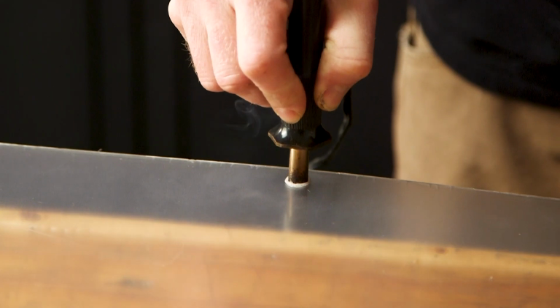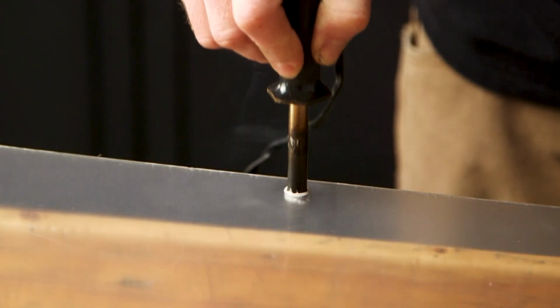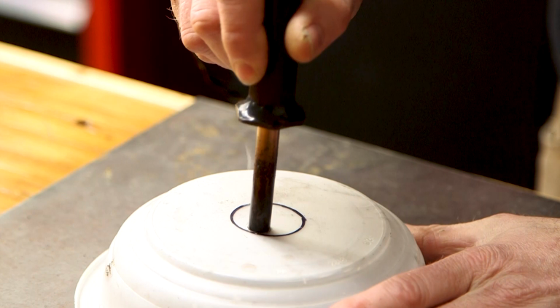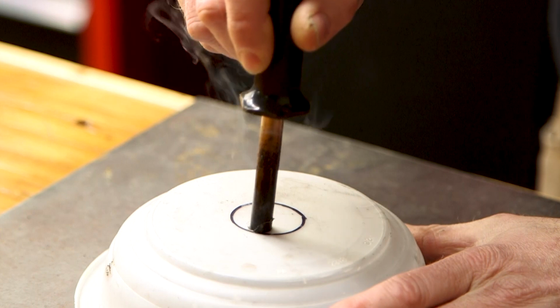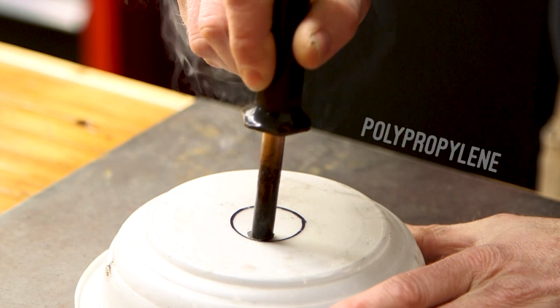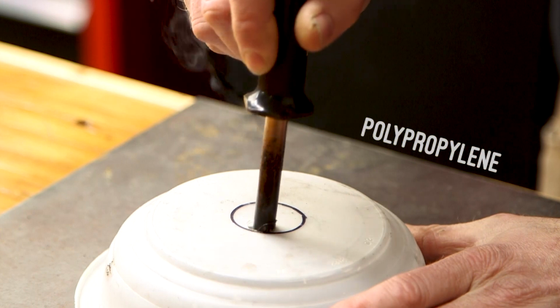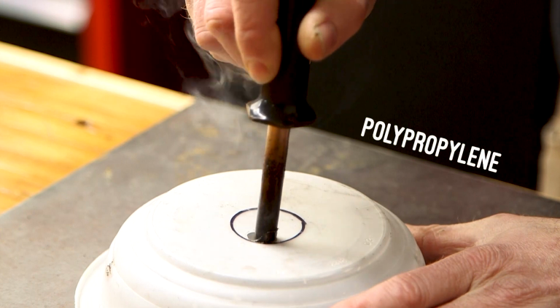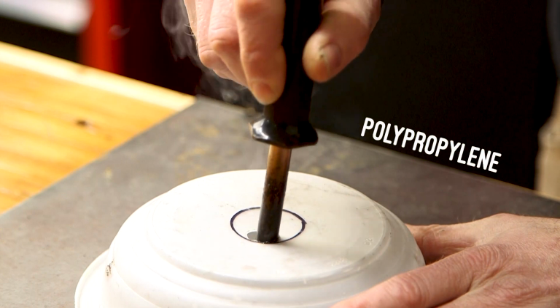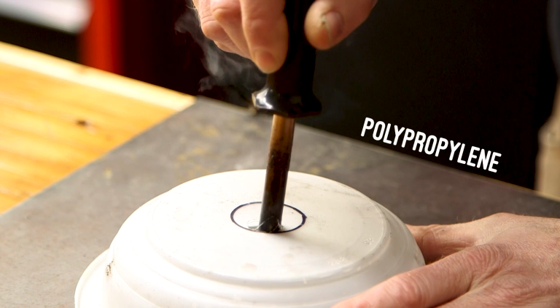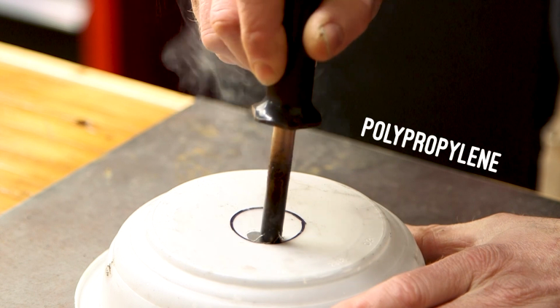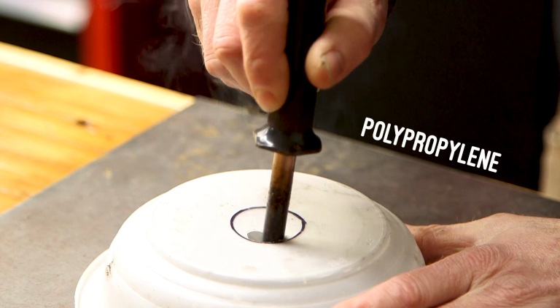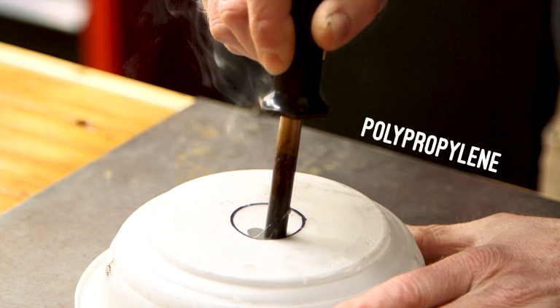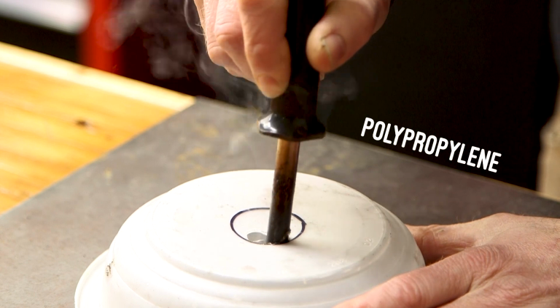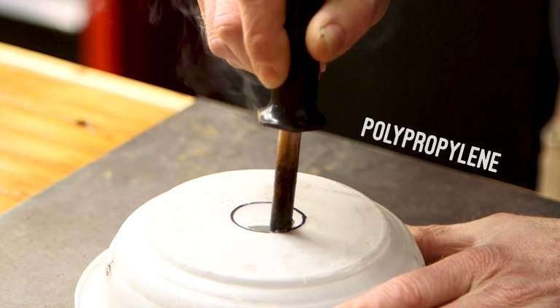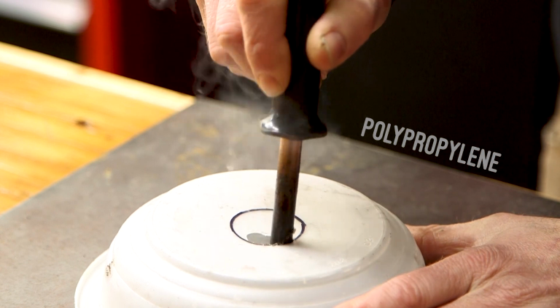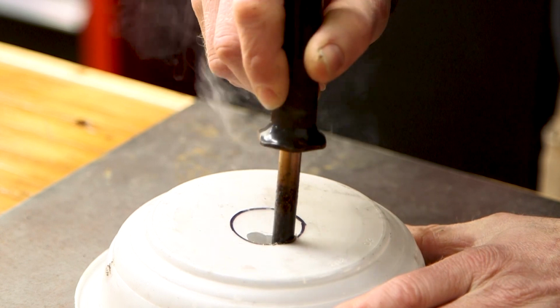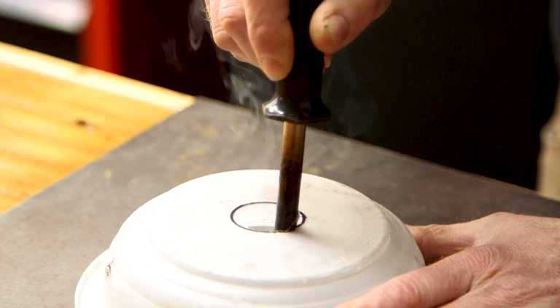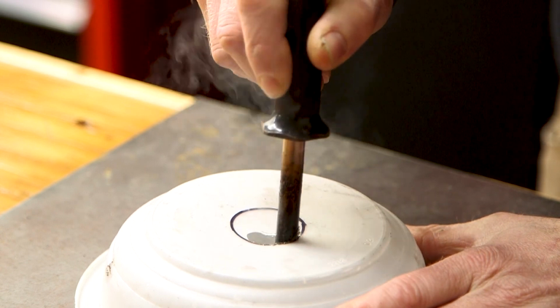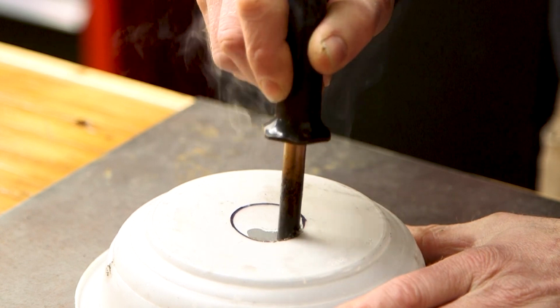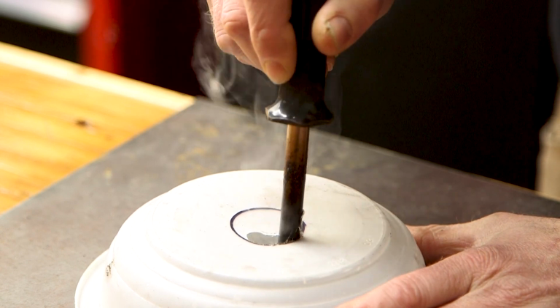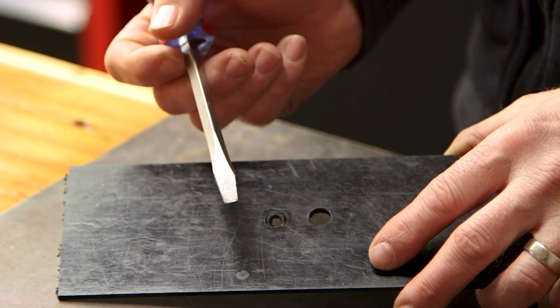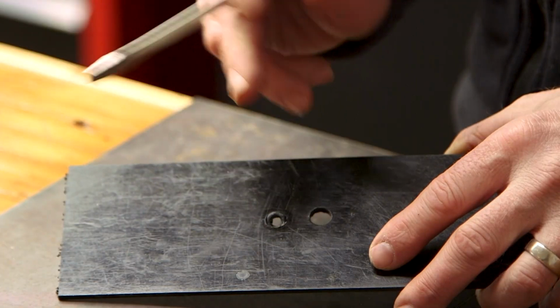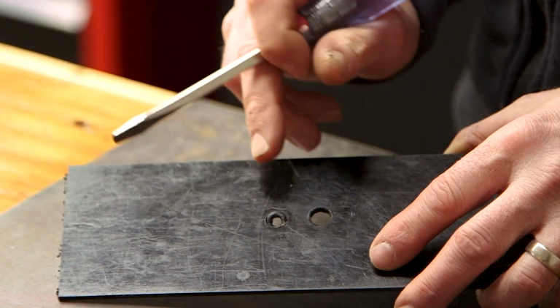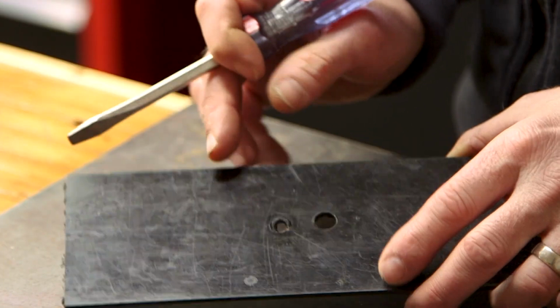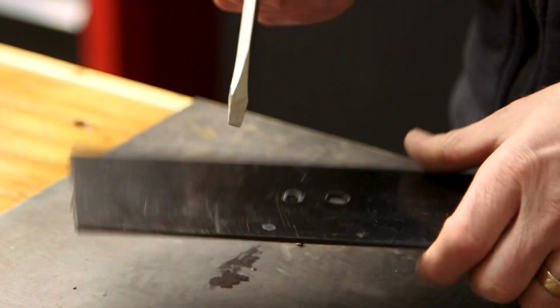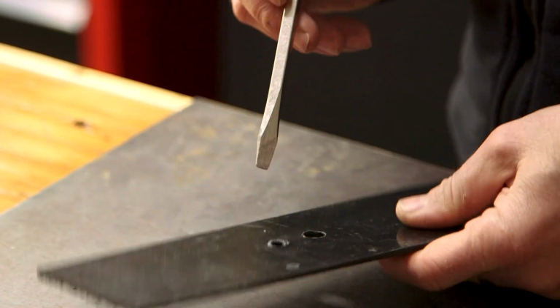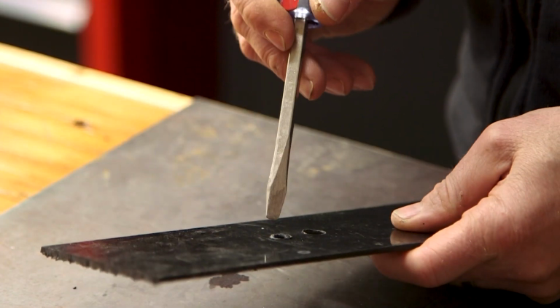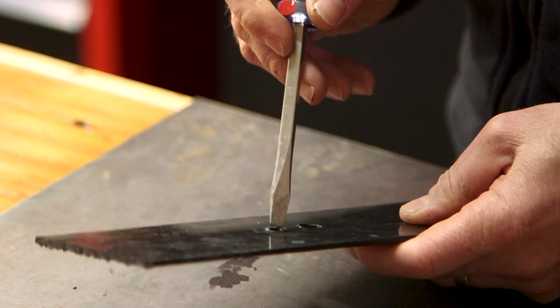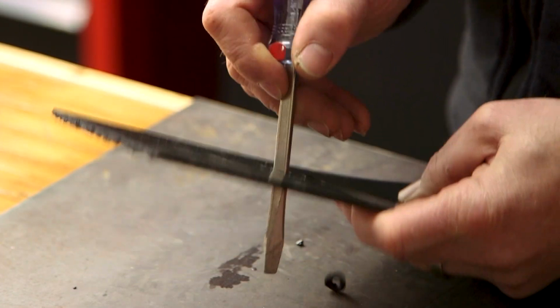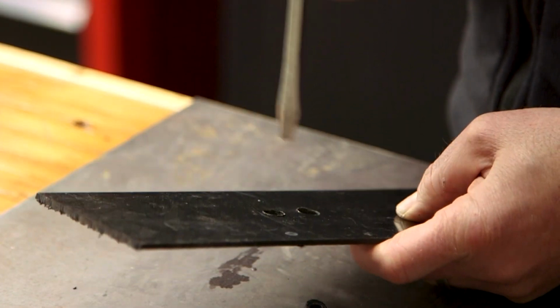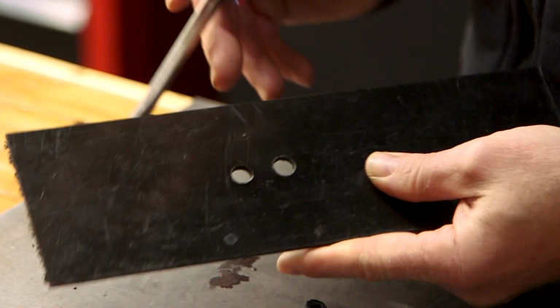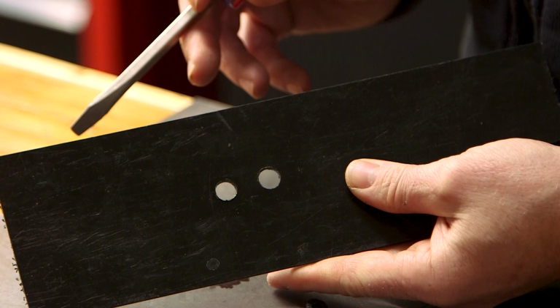For larger holes or holes that aren't round, find something to use as a pattern, trace it, and then follow the outline with the soldering iron. If you don't like the scab that's left, you can pop it out really easily with a screwdriver once it's cooled.